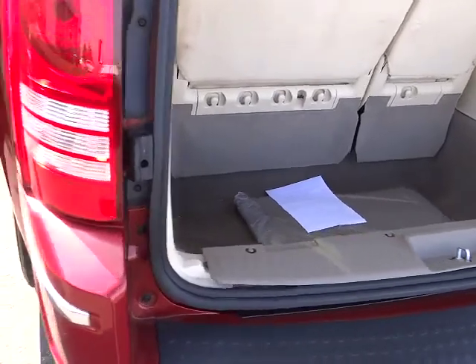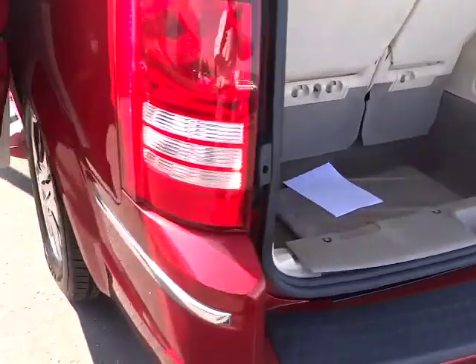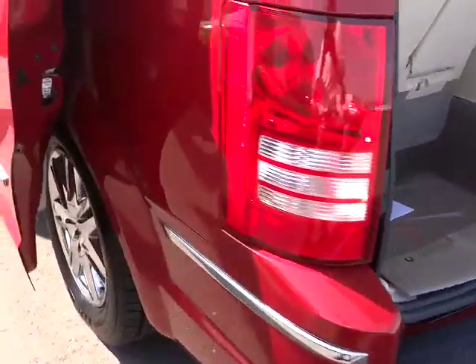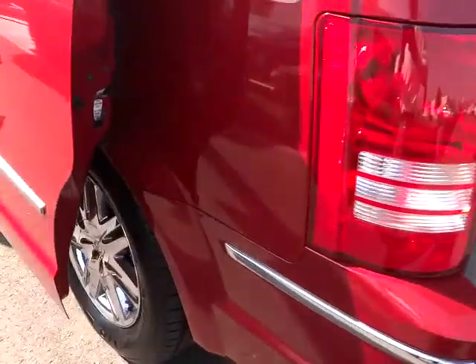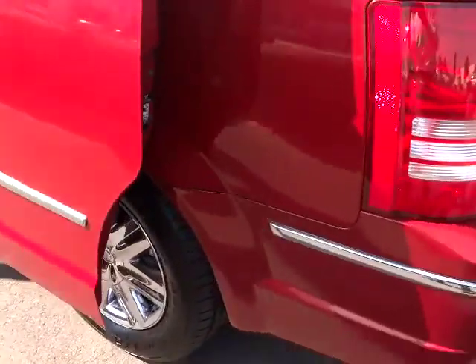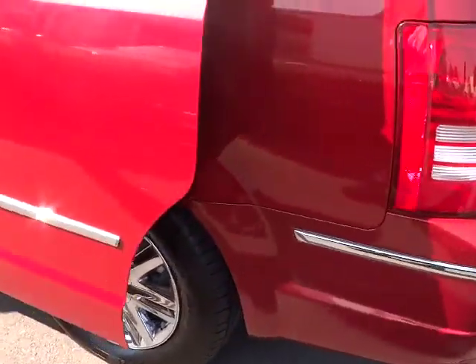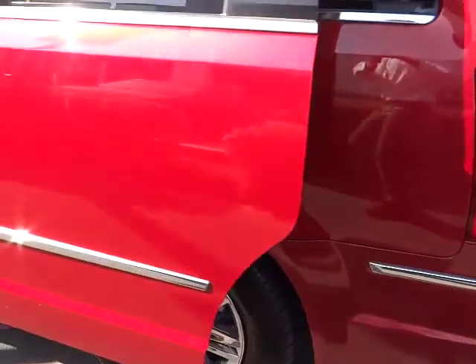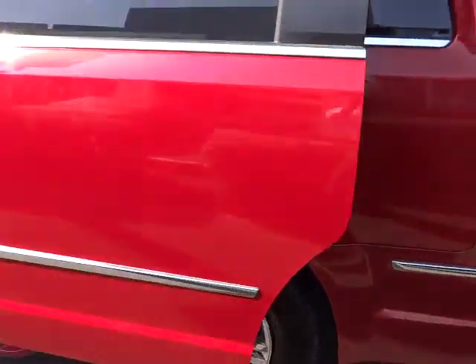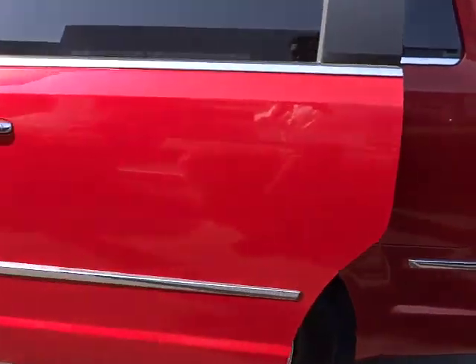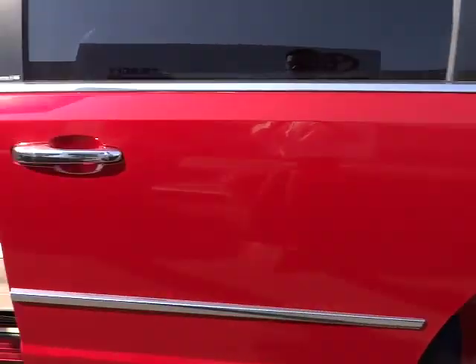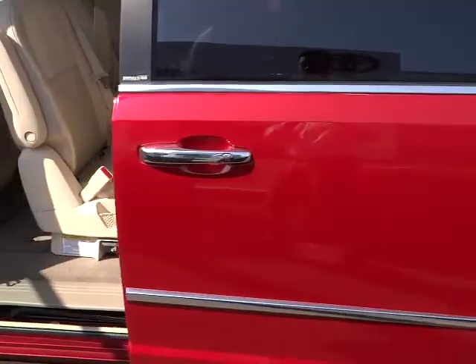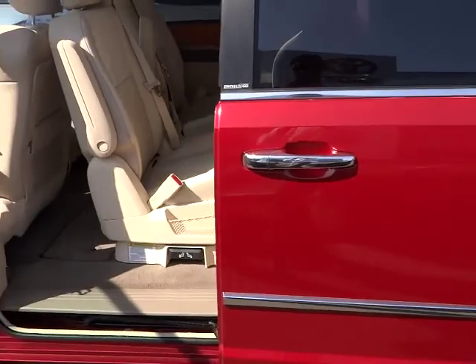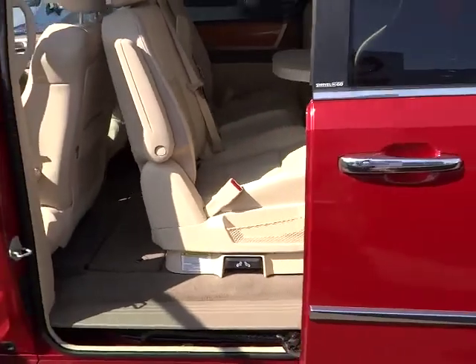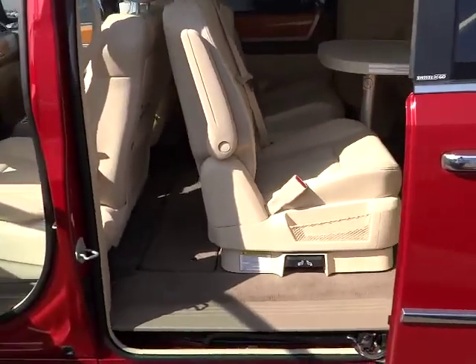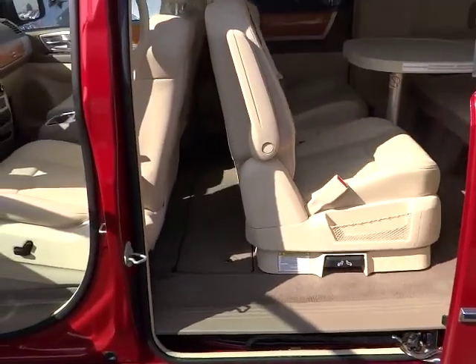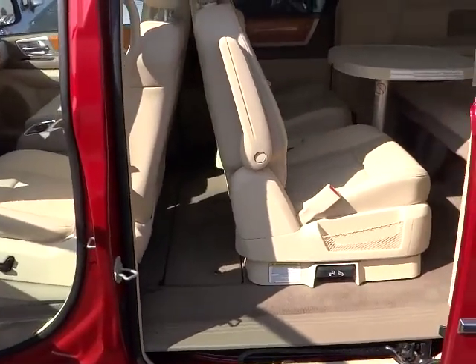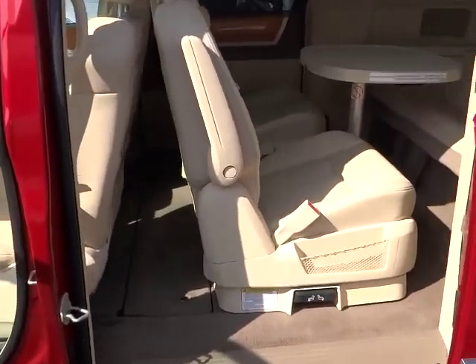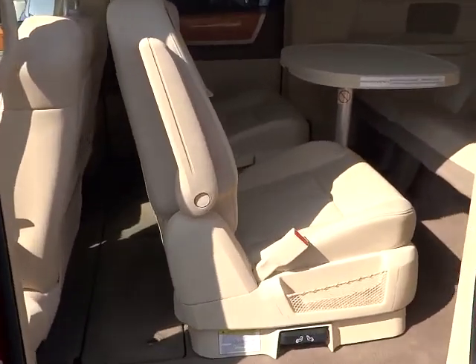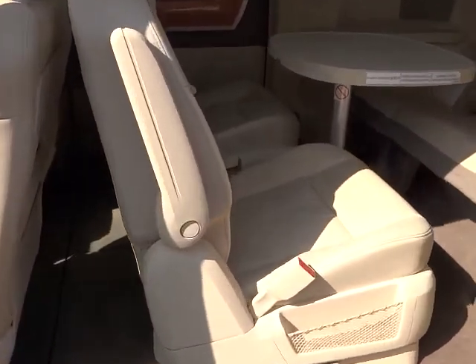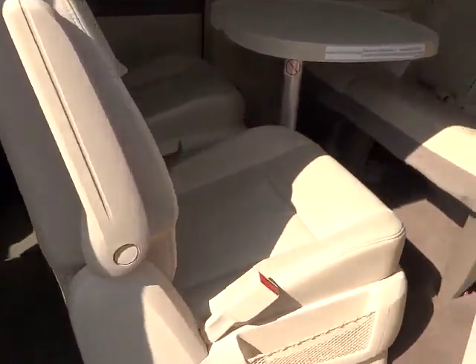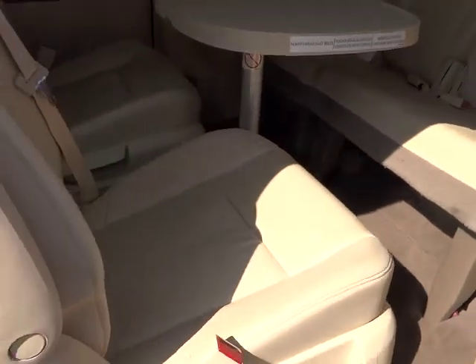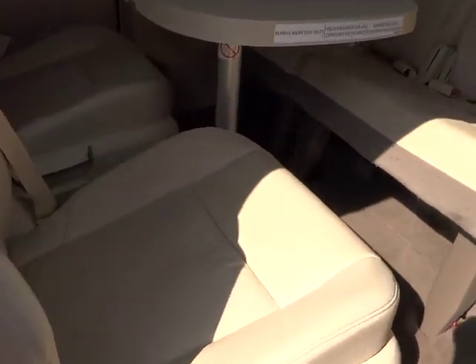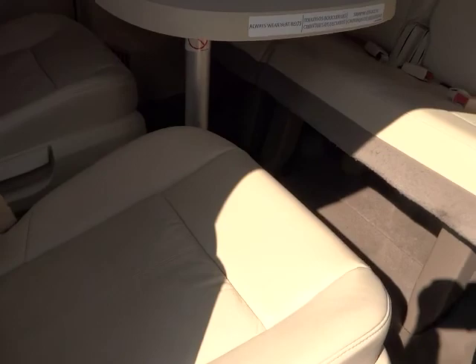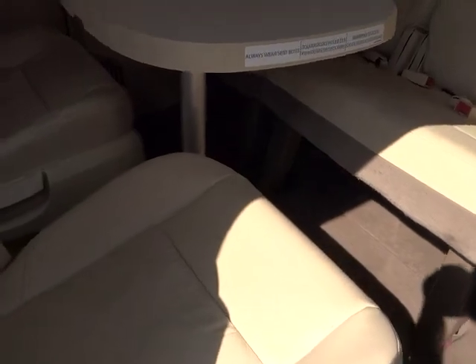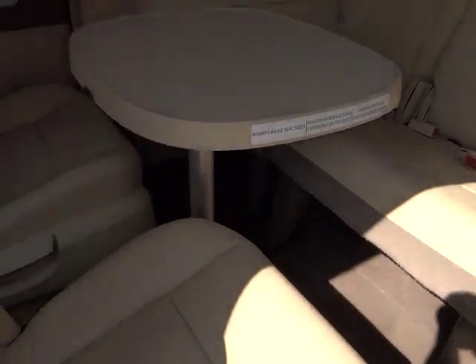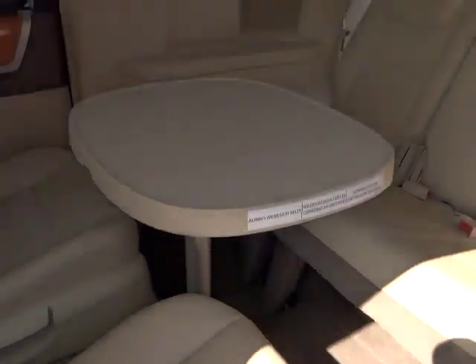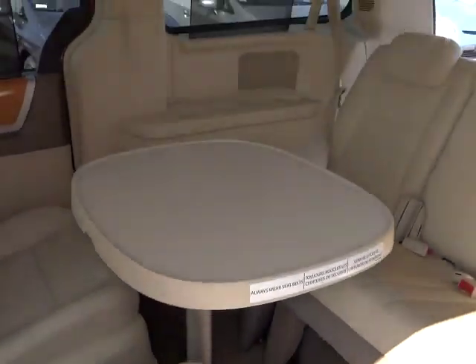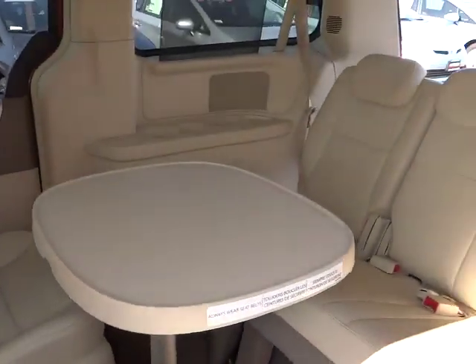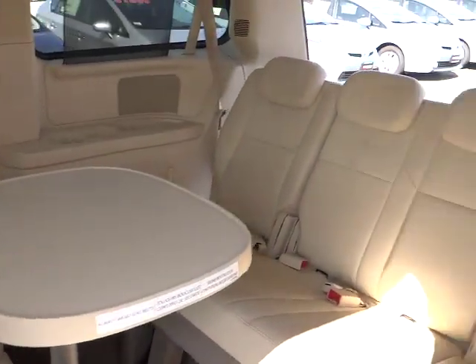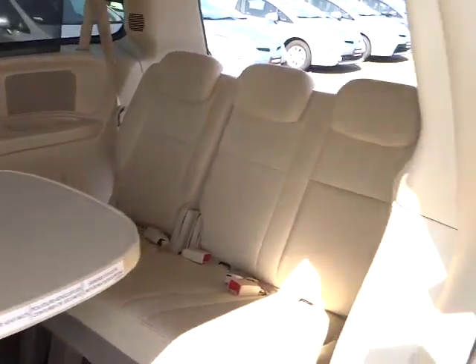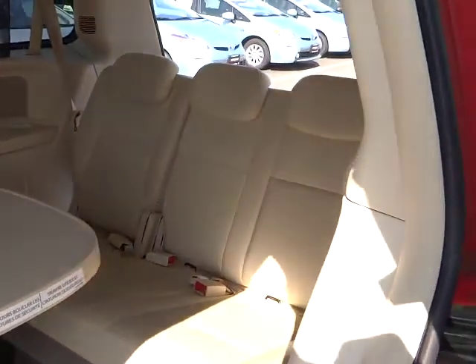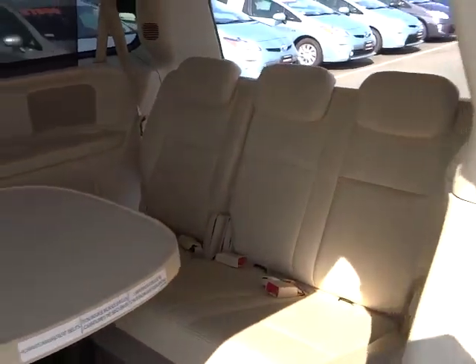Here are some of this vehicle's great options: power liftgate, CD changer, steering wheel audio control, remote engine start, power passenger seat, anti-lock braking system, traction control, stability control, driver airbag.